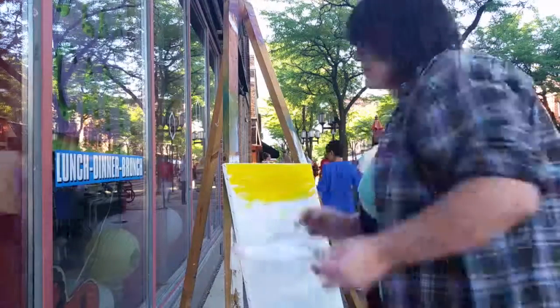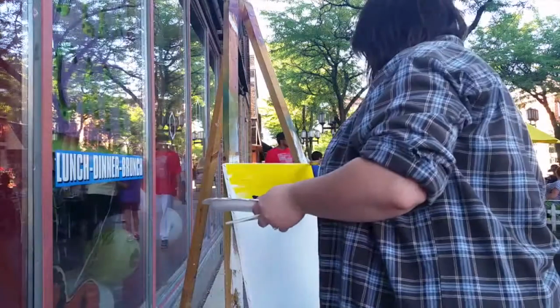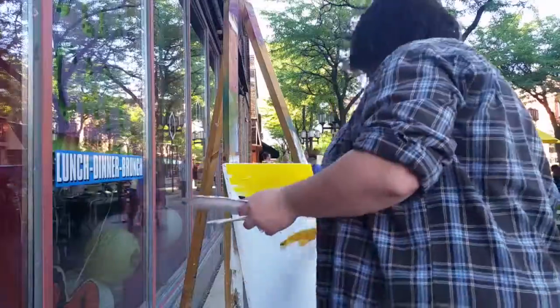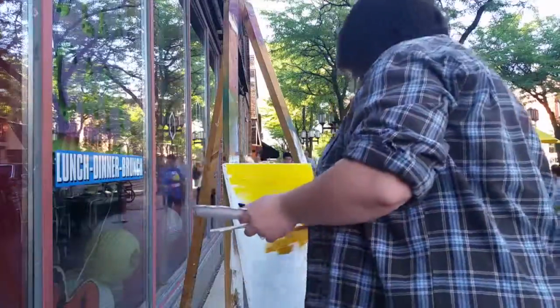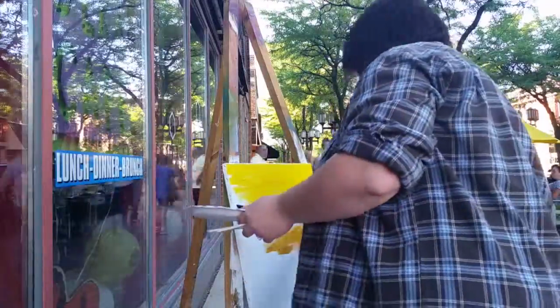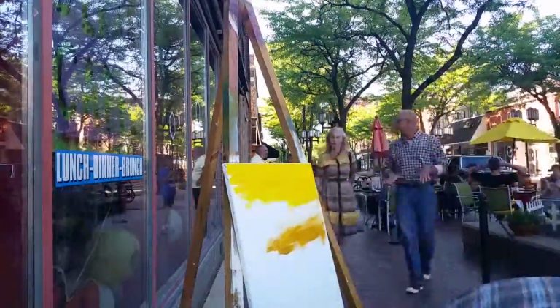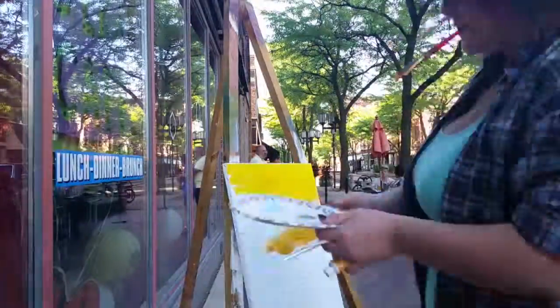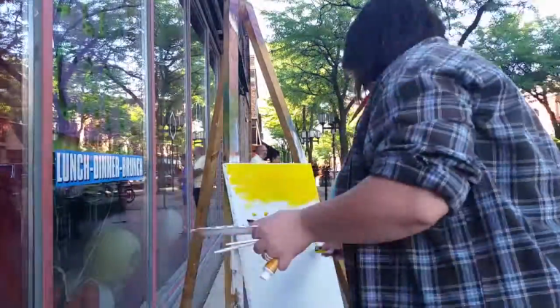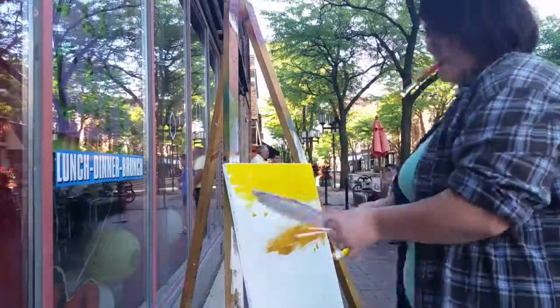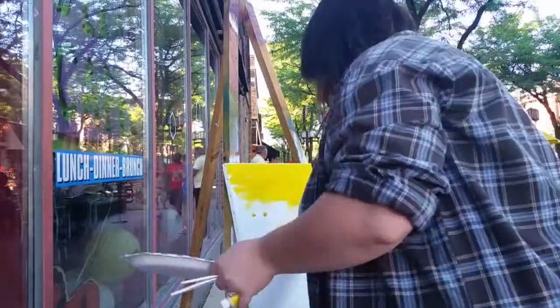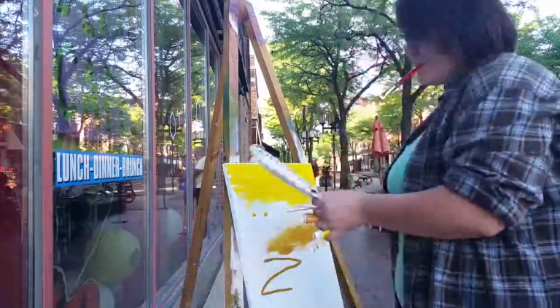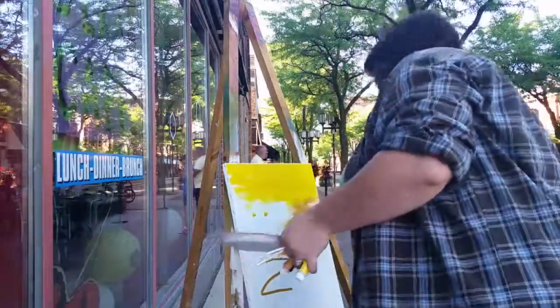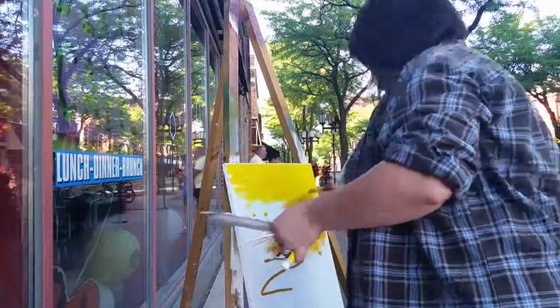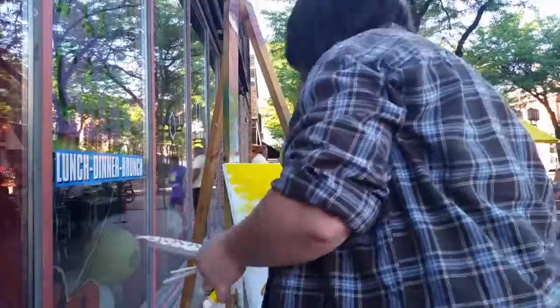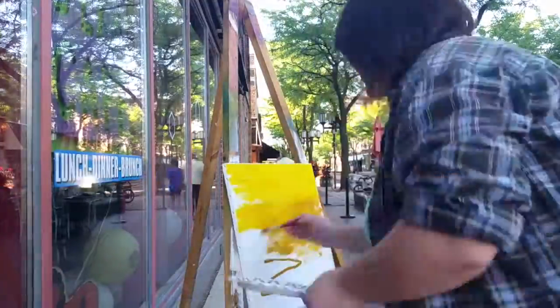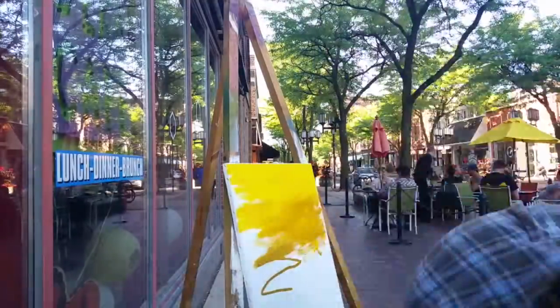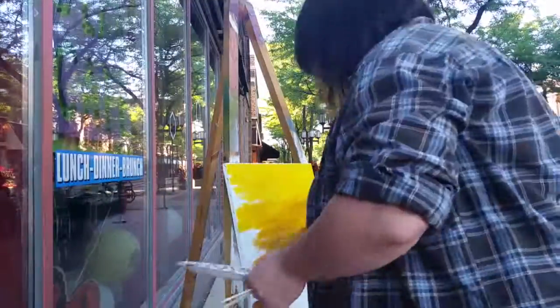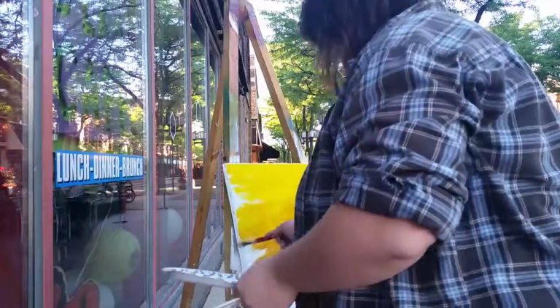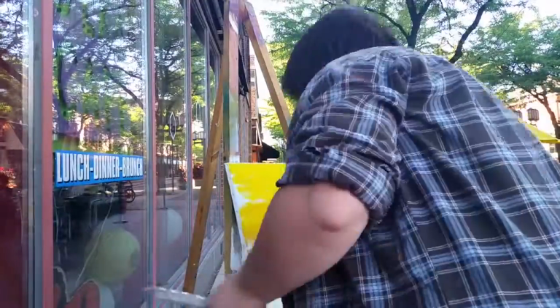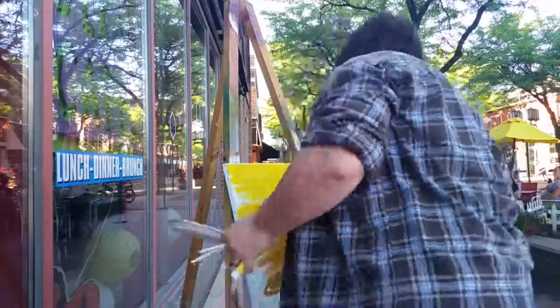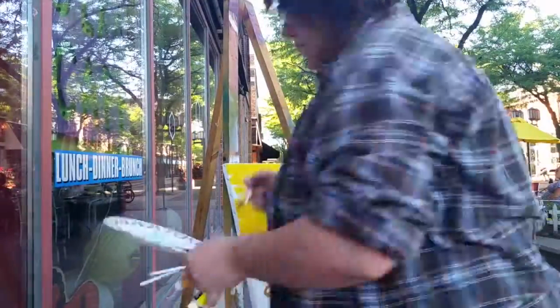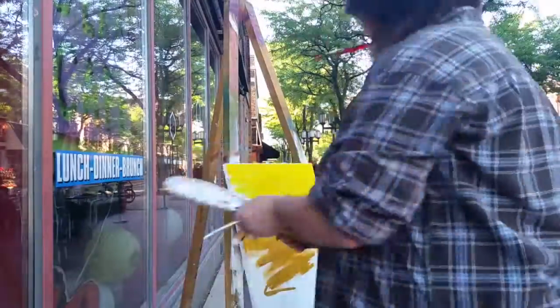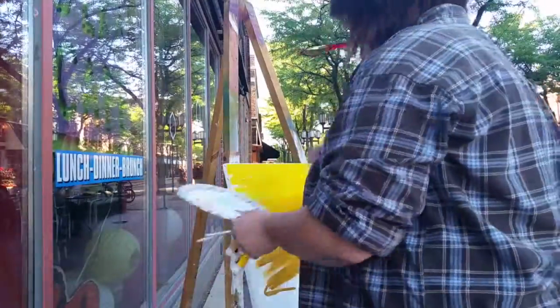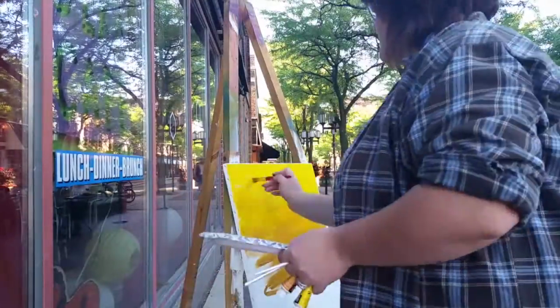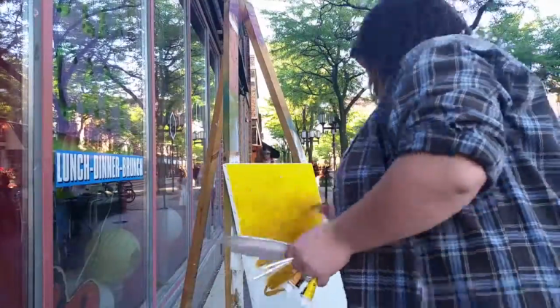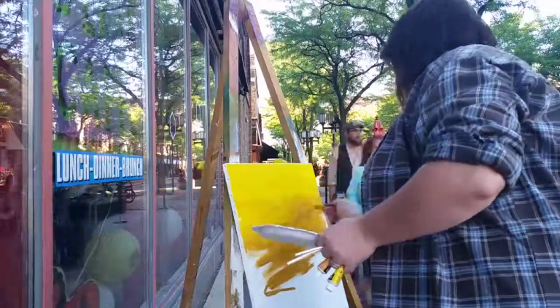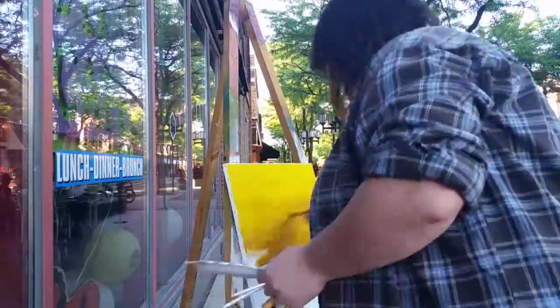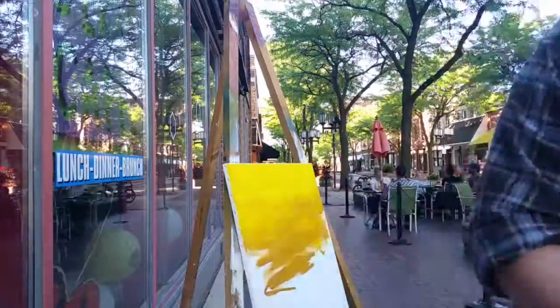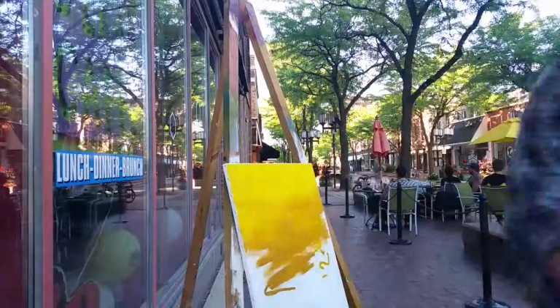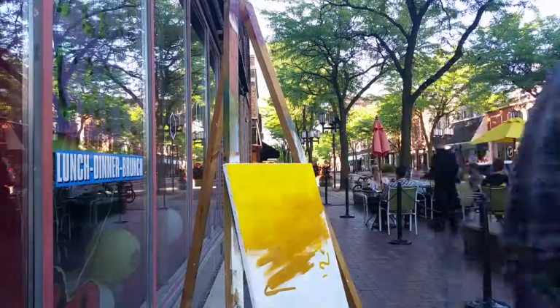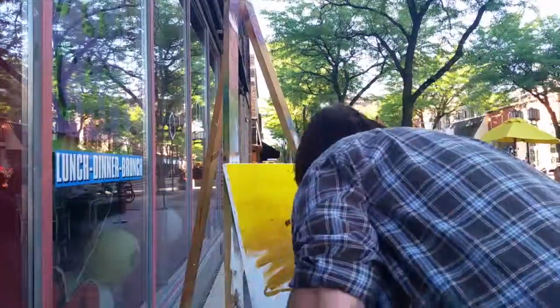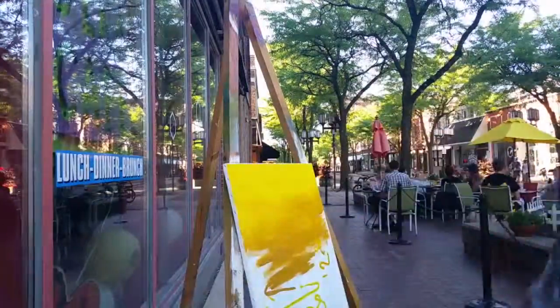Hey guys, welcome to another episode of Nittany Draws. I'm Nittany, and today I wanted to bring you a speed video of my sort of live painting thing that I did for the Festival of the Honeybee out in Ypsilanti, Michigan, which is my hometown.